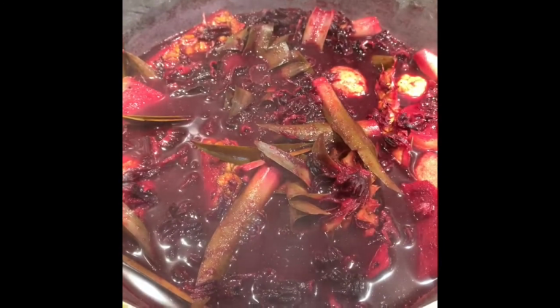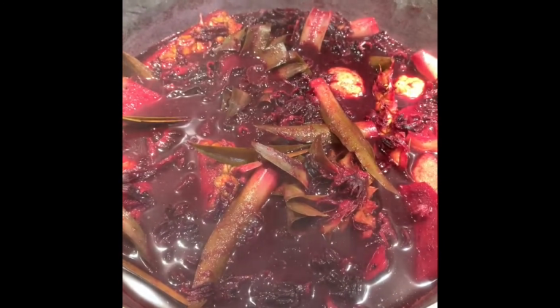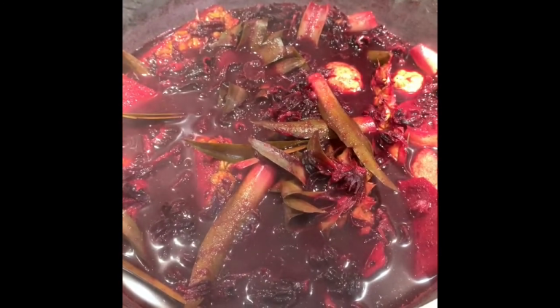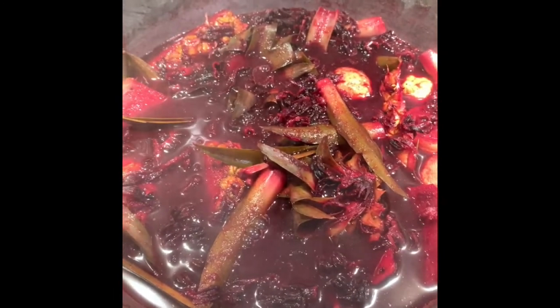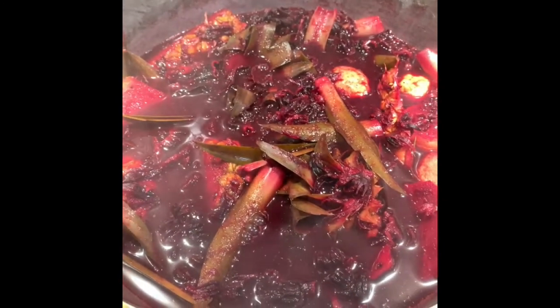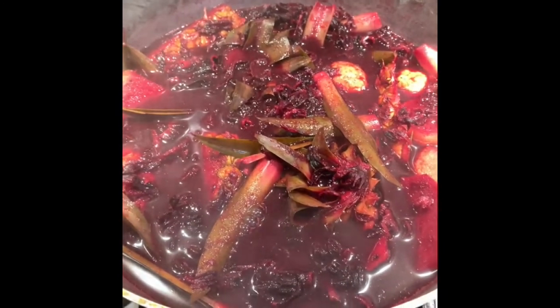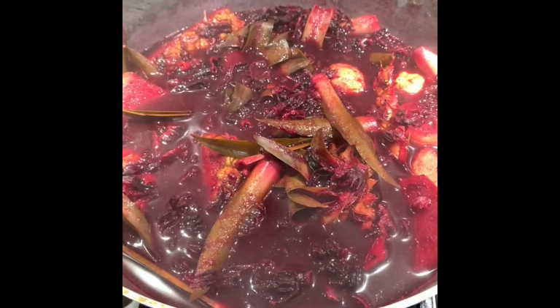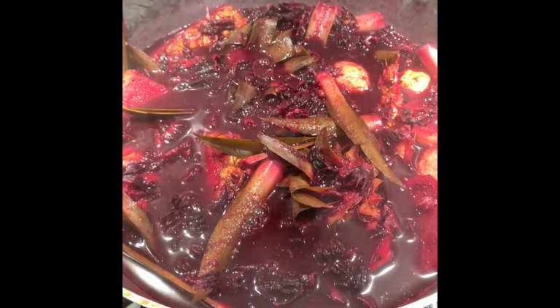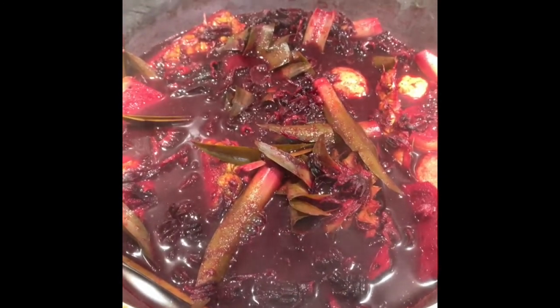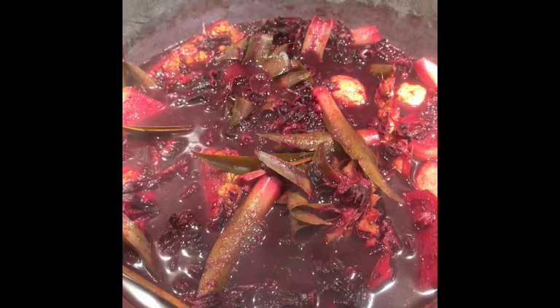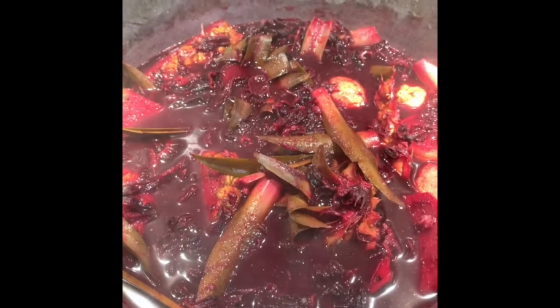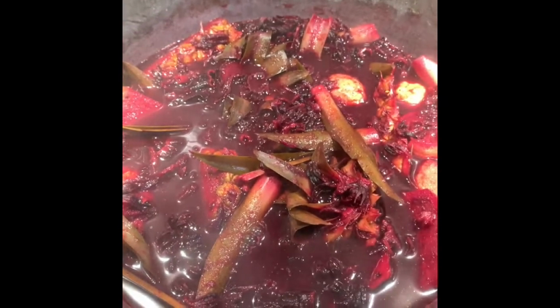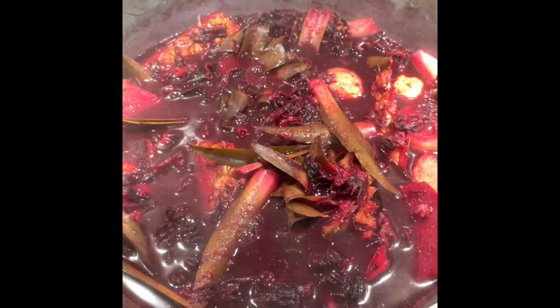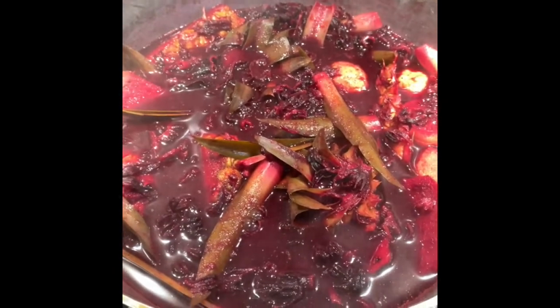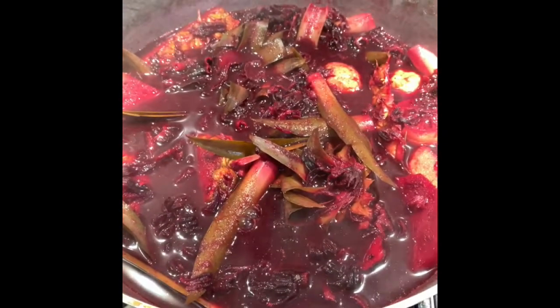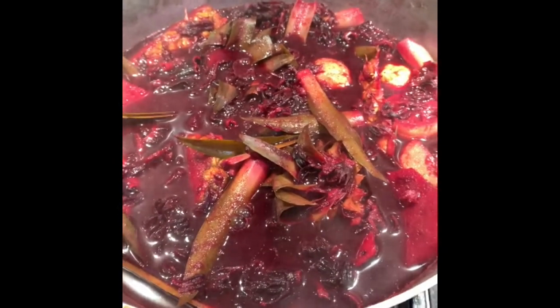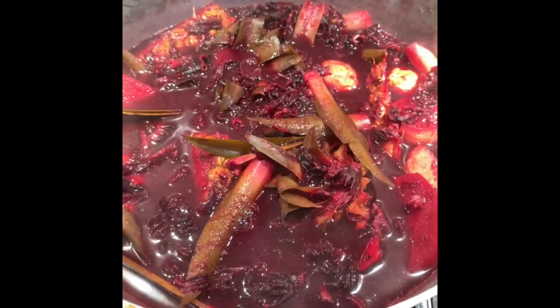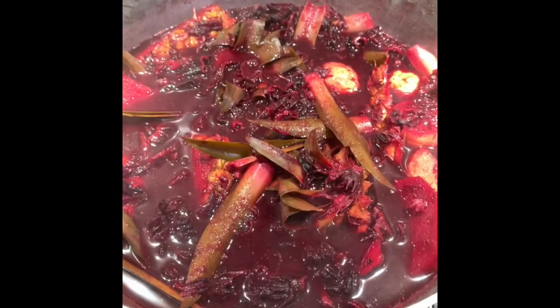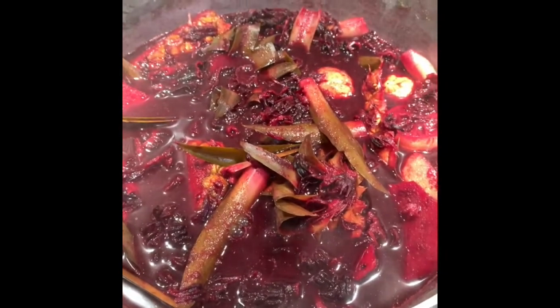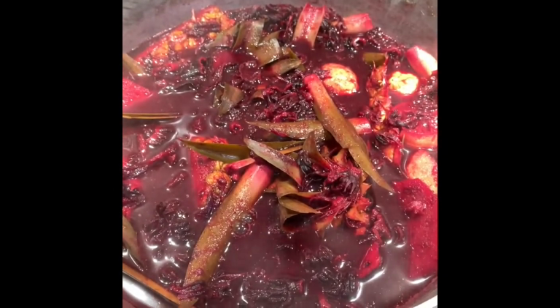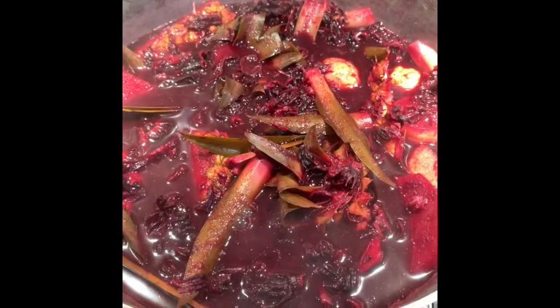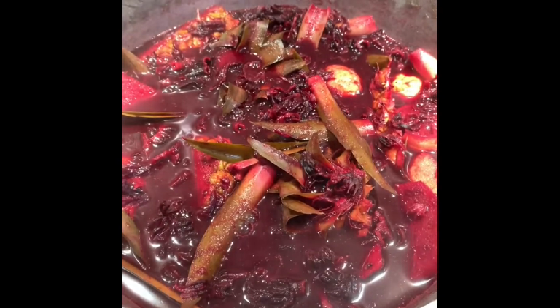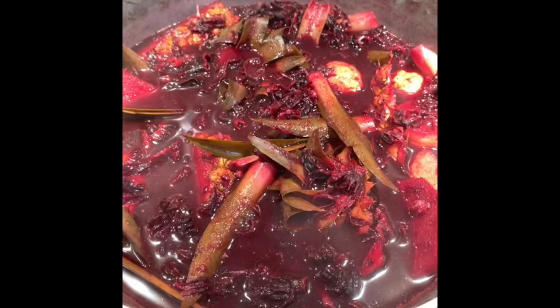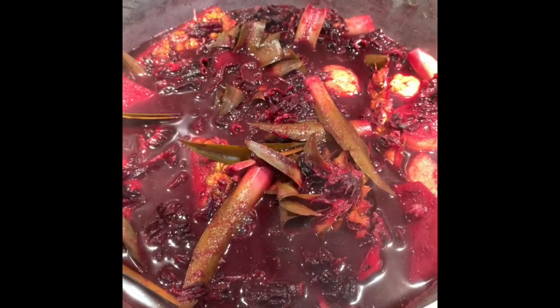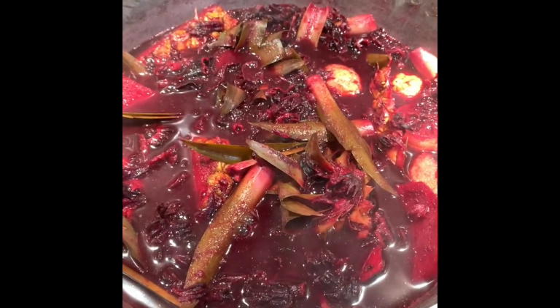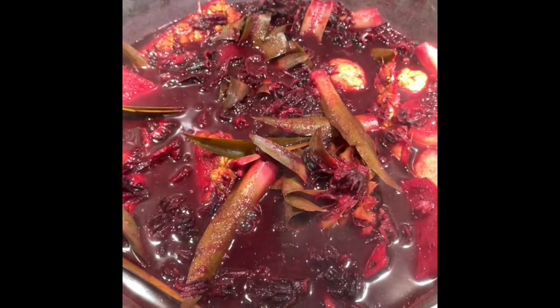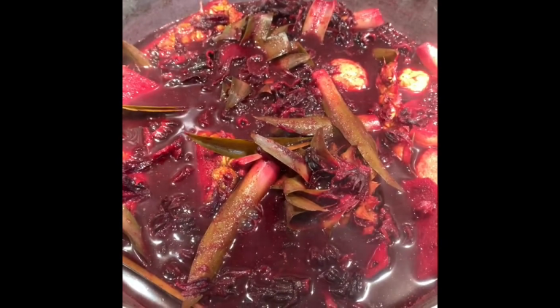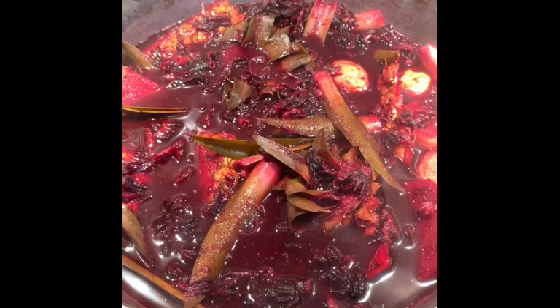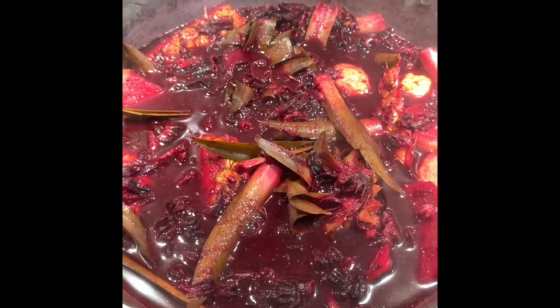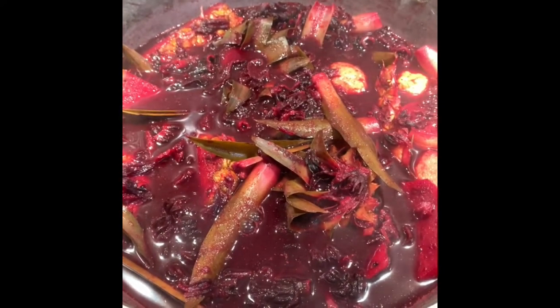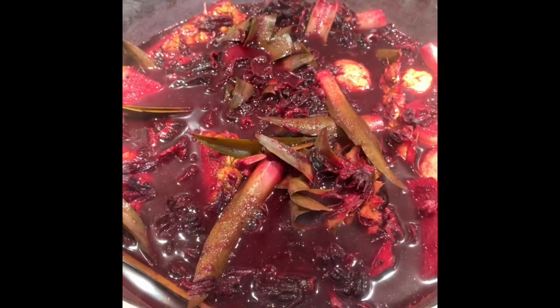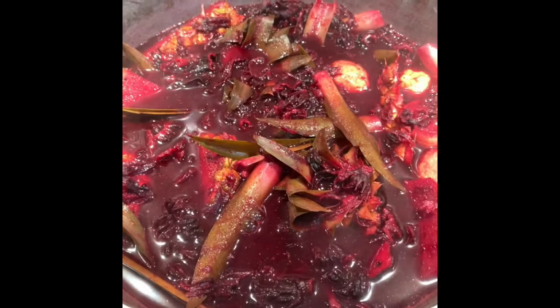The drink is ready — it cooked for 30 minutes and then sat for an hour. The reason it sat for an hour is for it to saturate and draw out the juices from the ingredients. Now I'm going to sieve it.